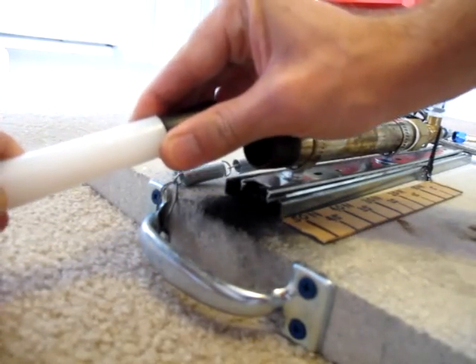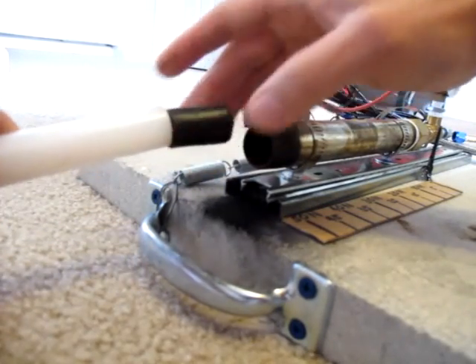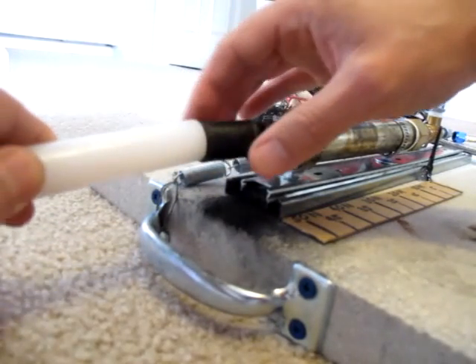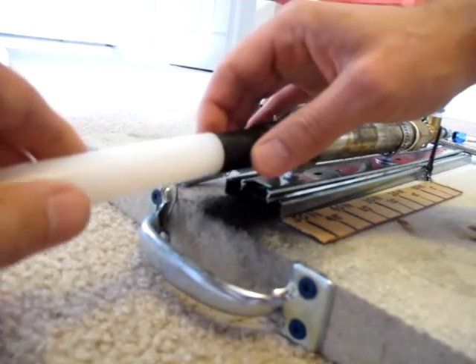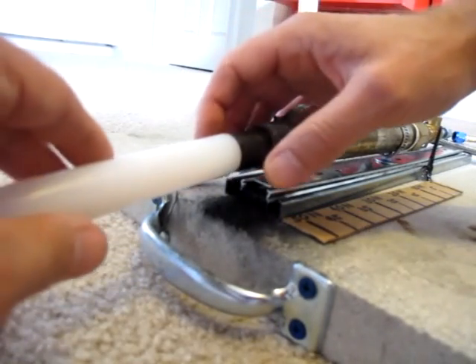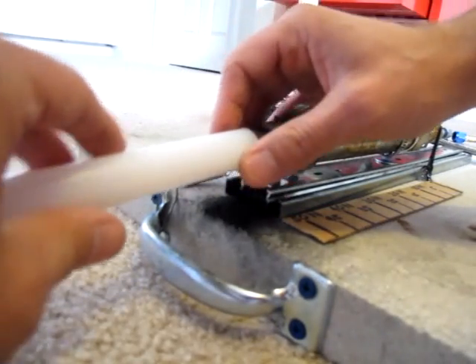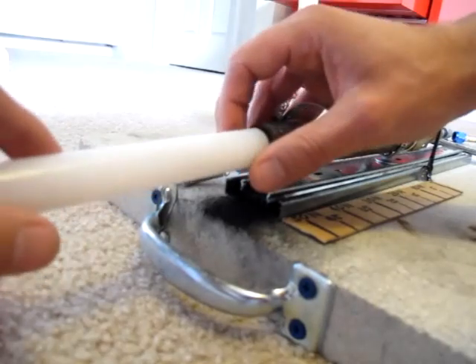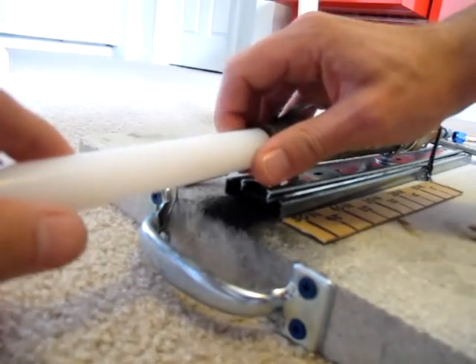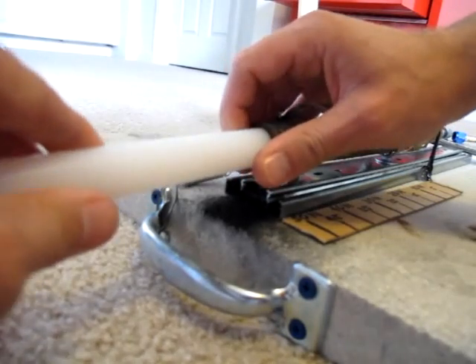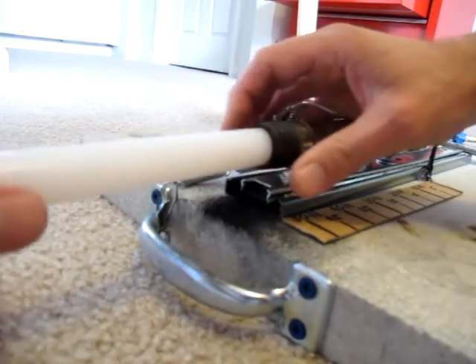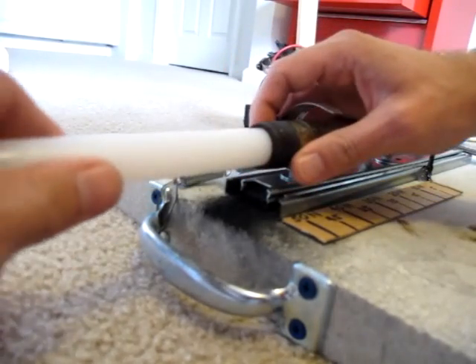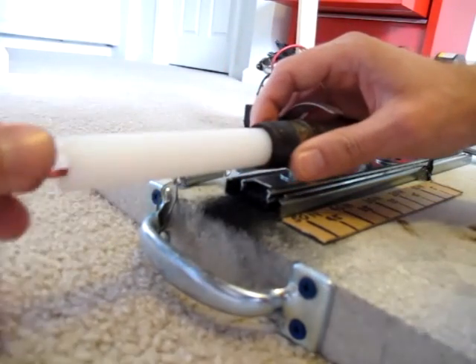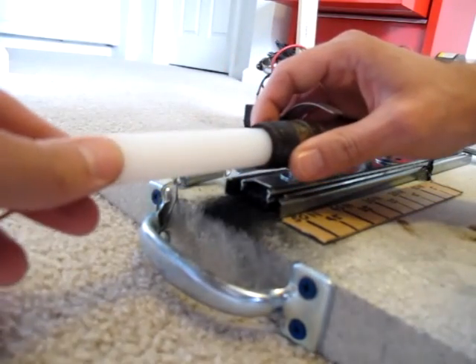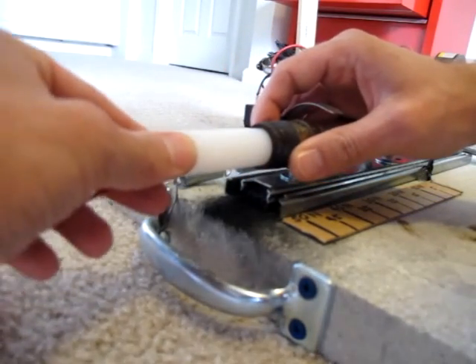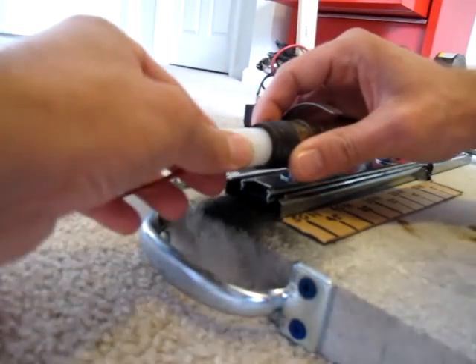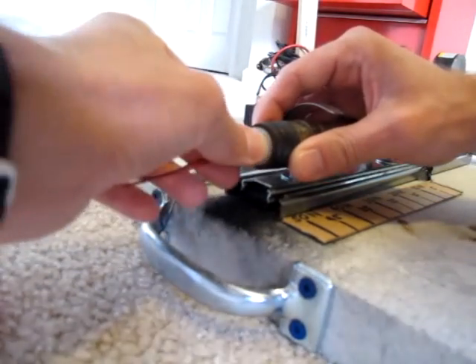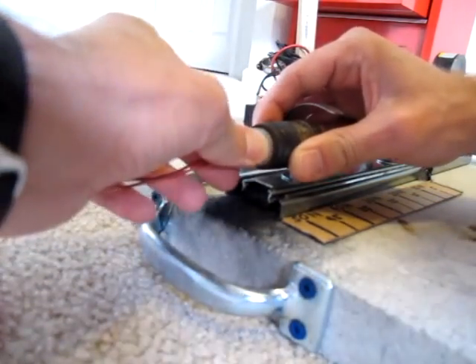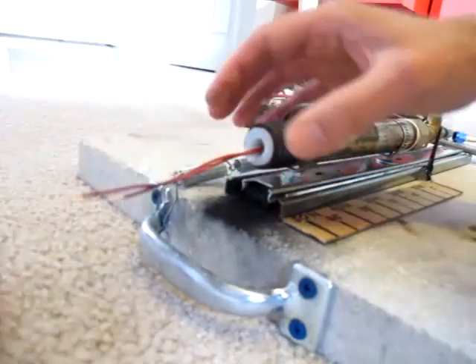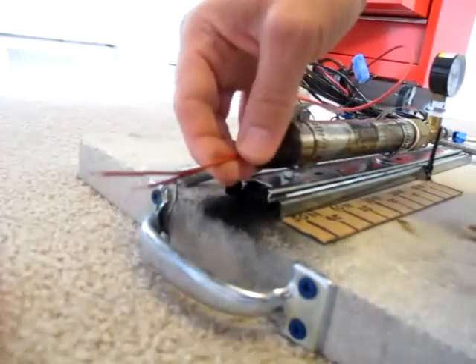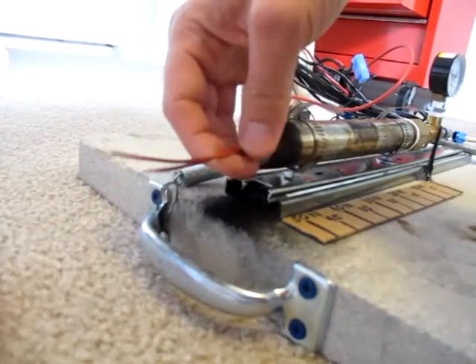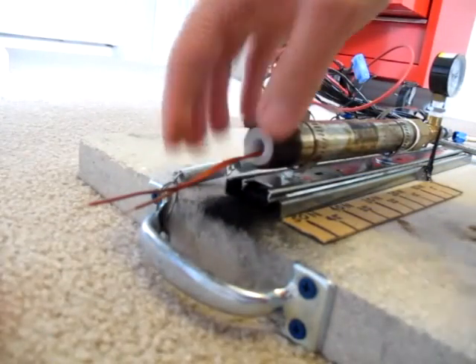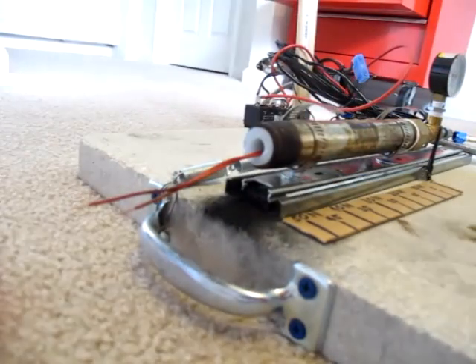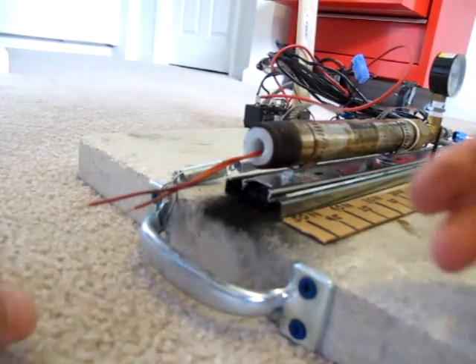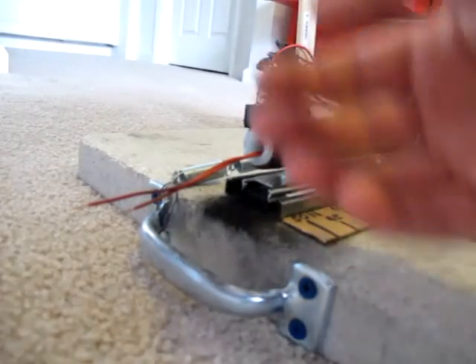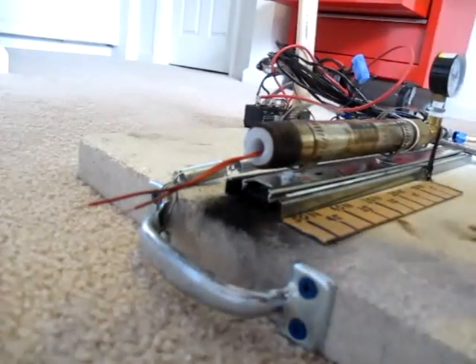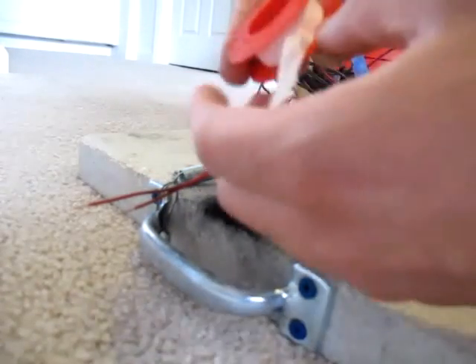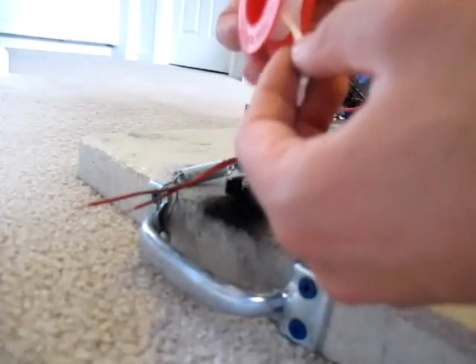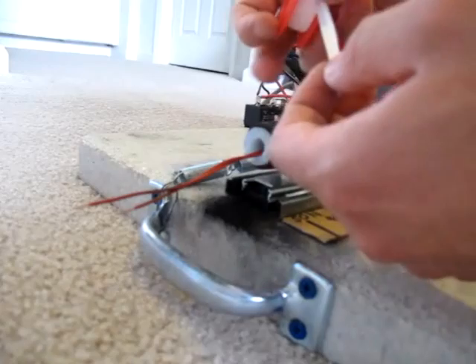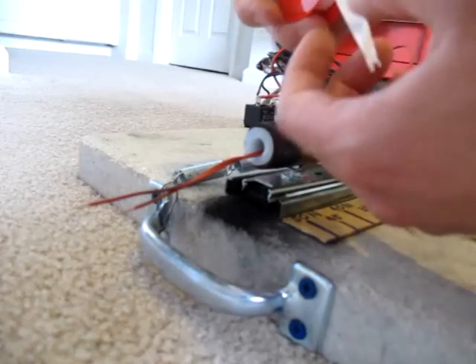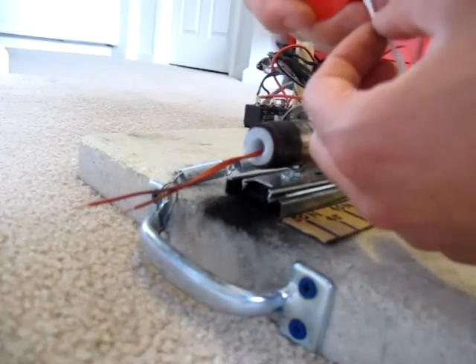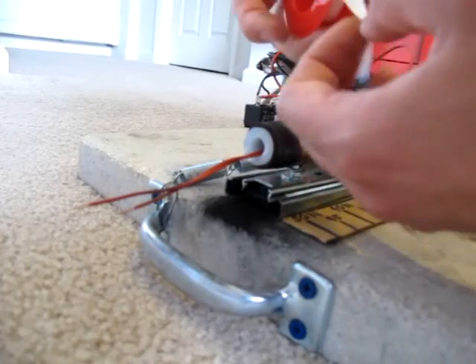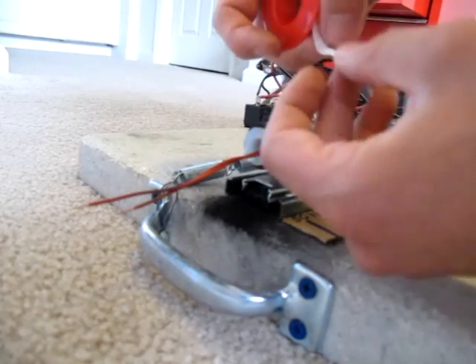I made this igniter from rocket candy. It has about the same geometry as the grain except that it is much shorter. A nichrome wire is embedded and allows electric ignition. I will show in another video how I made this igniter.